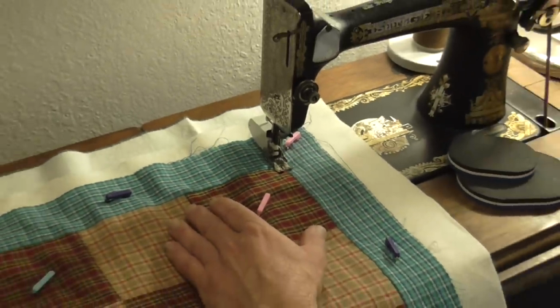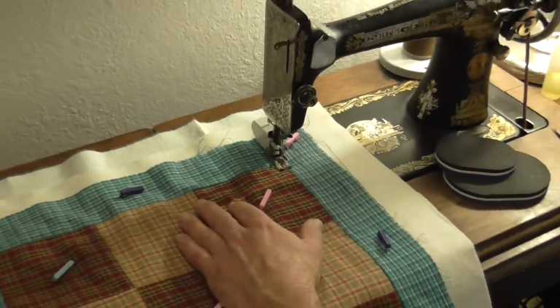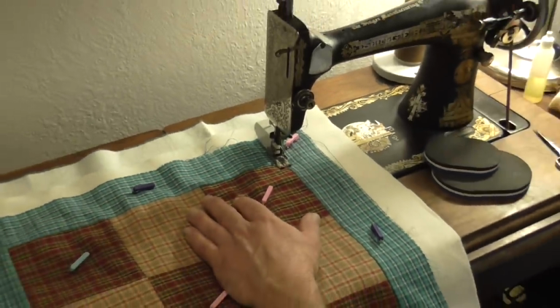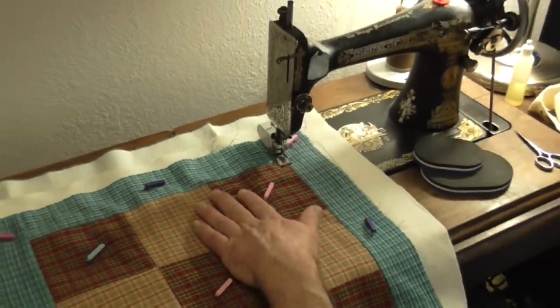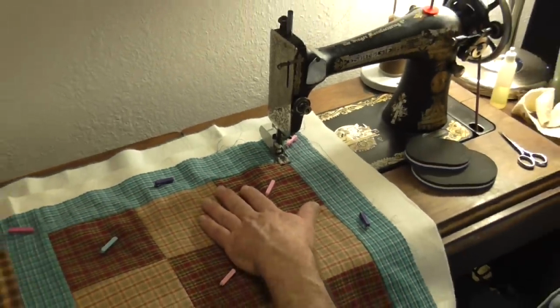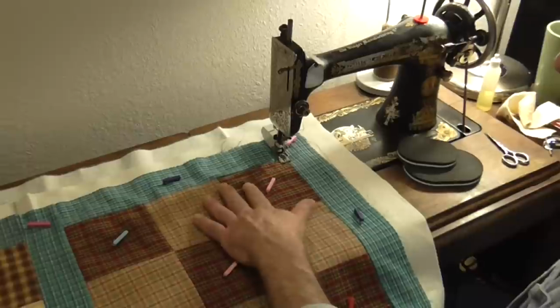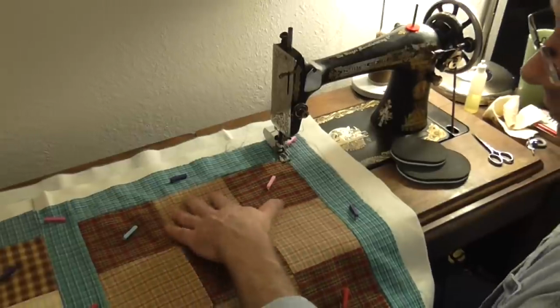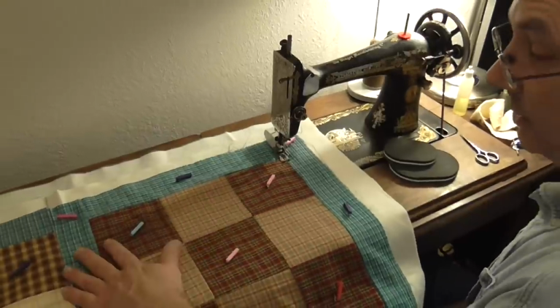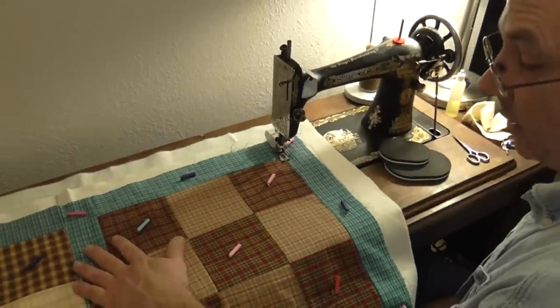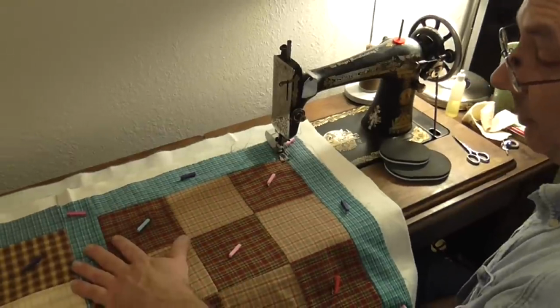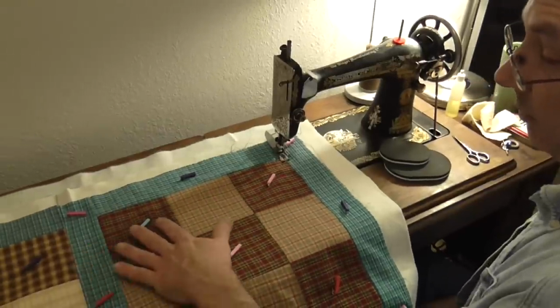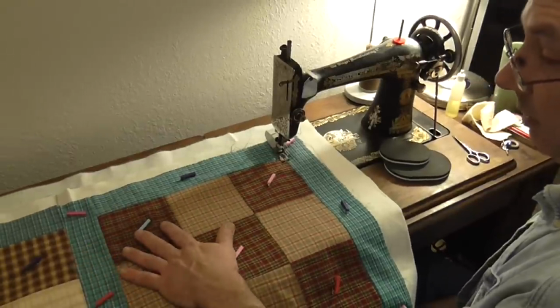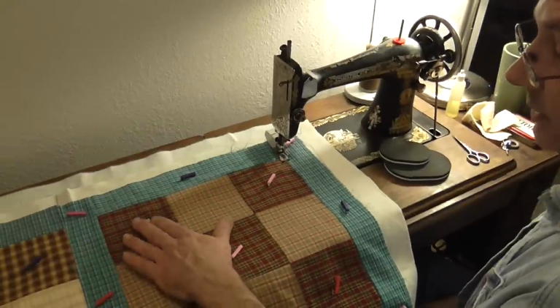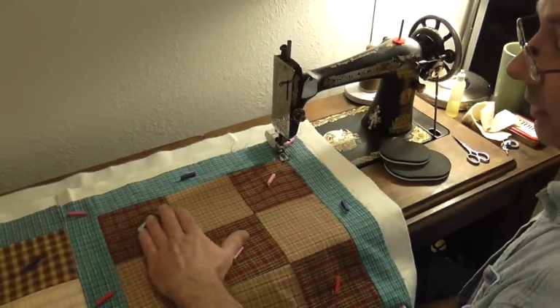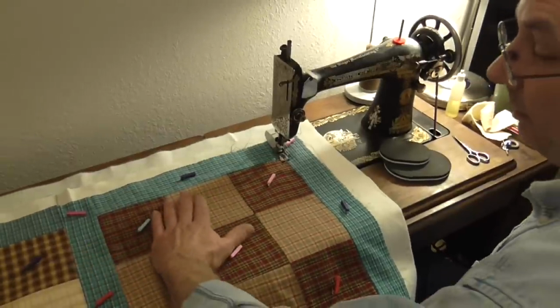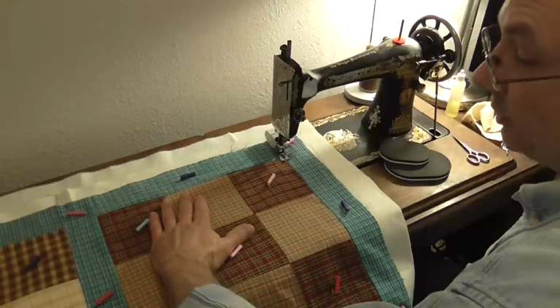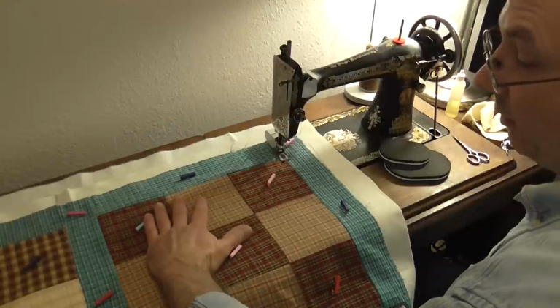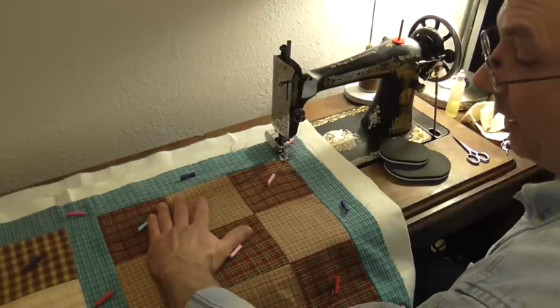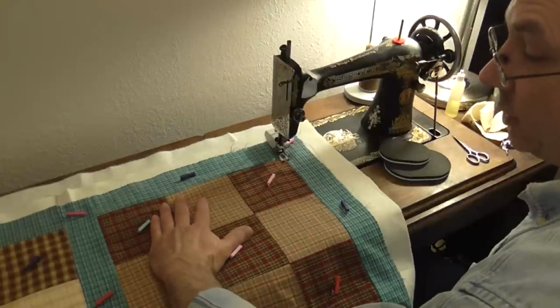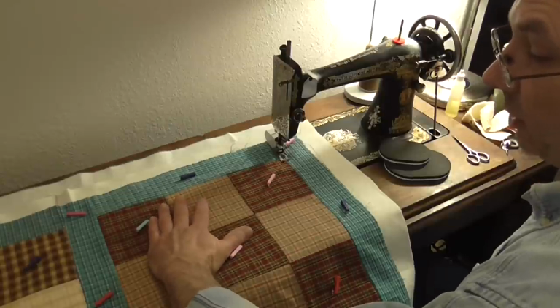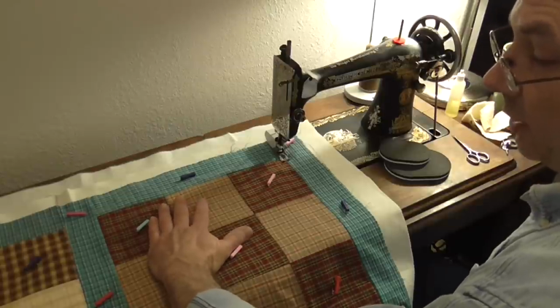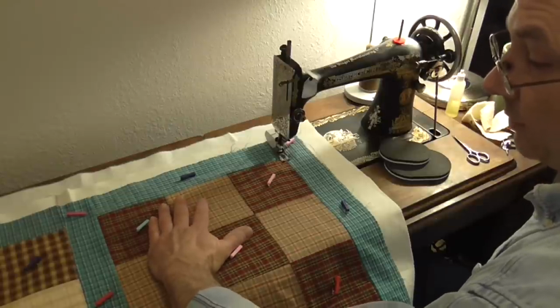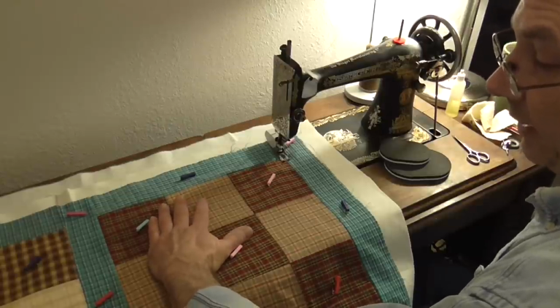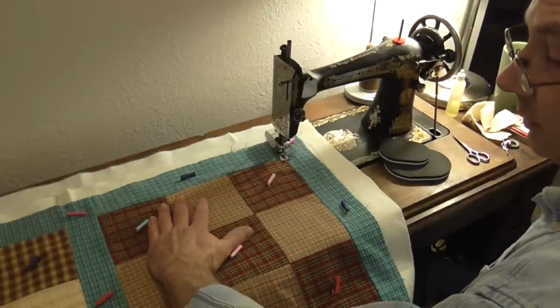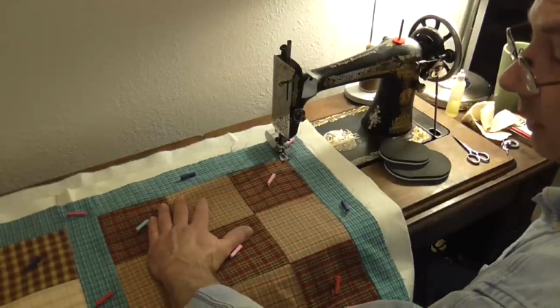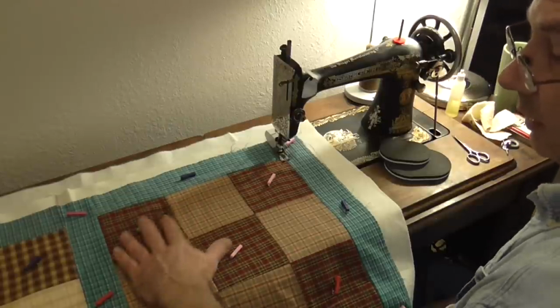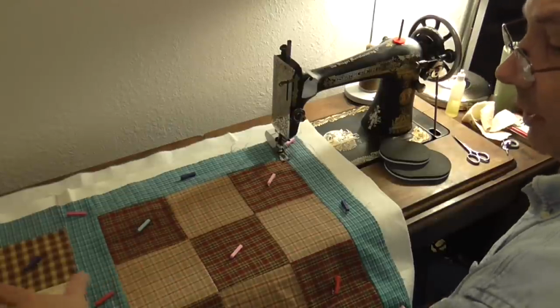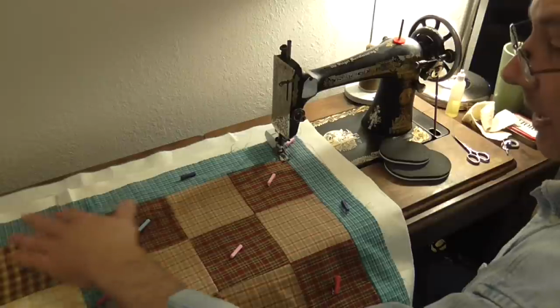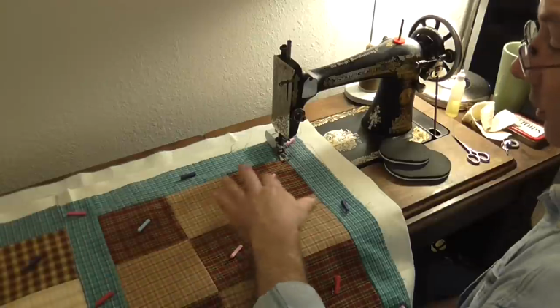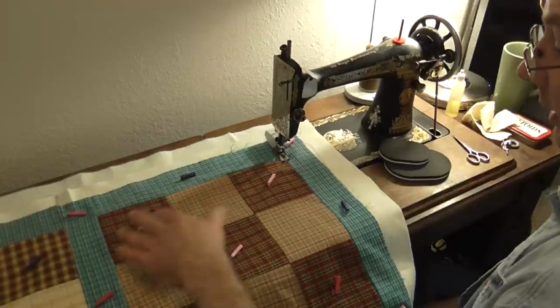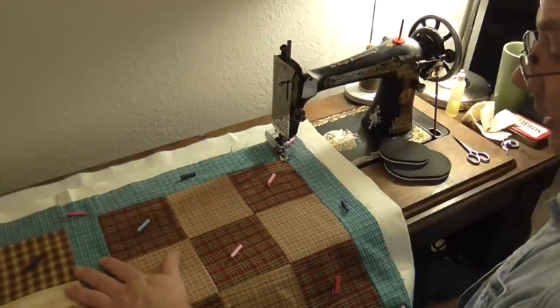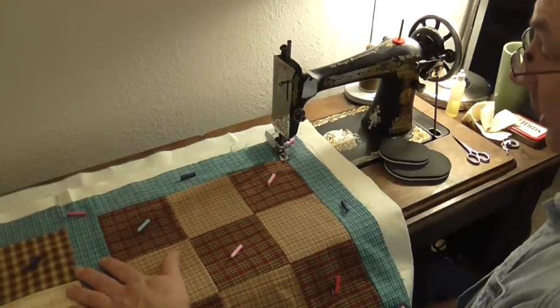I have pieced my top and pin basted it. My pins are about five inches apart. I use my hand to find a pattern that I can lay them in.